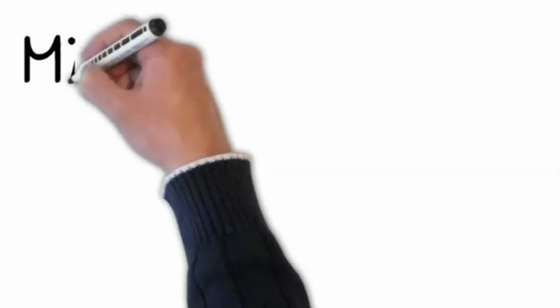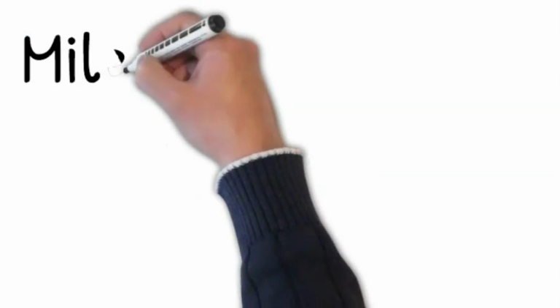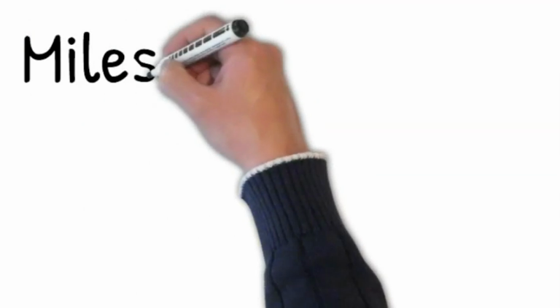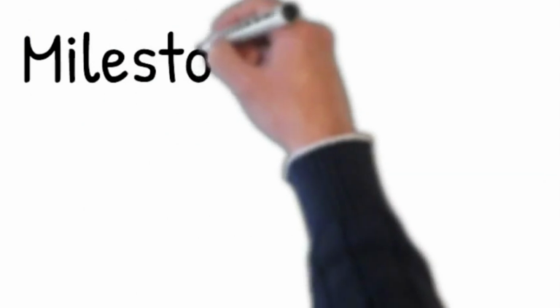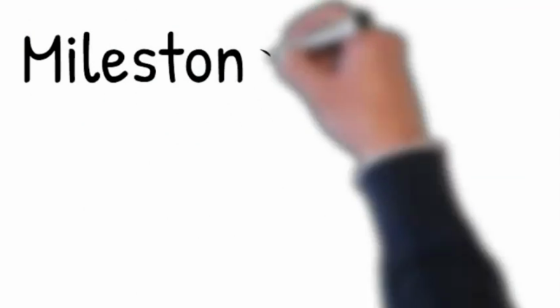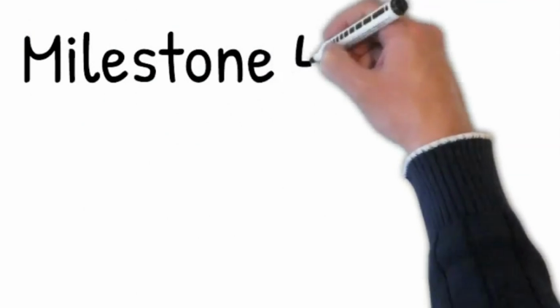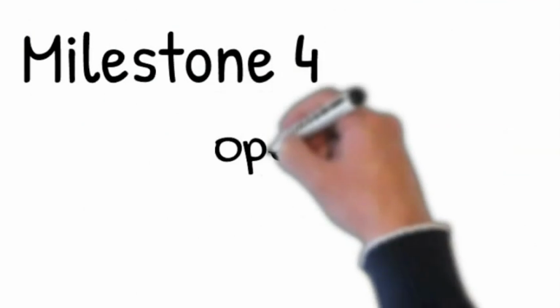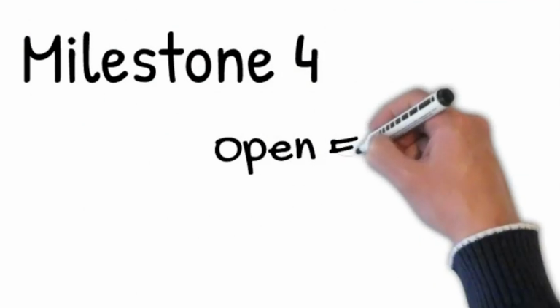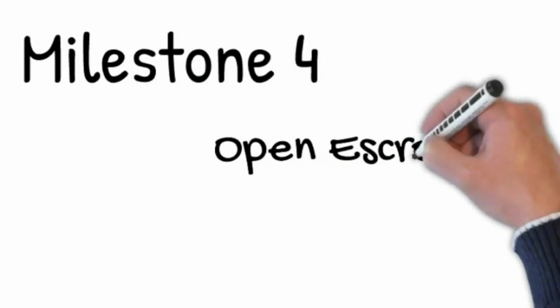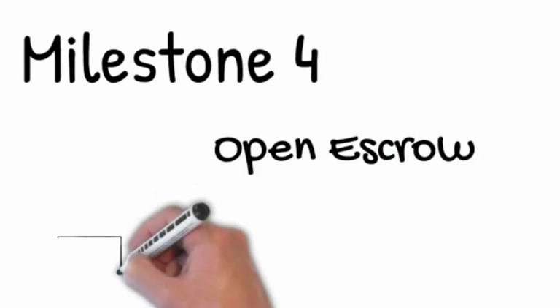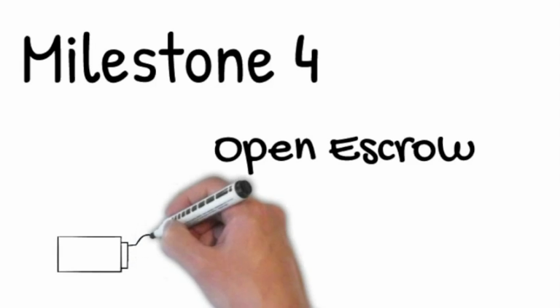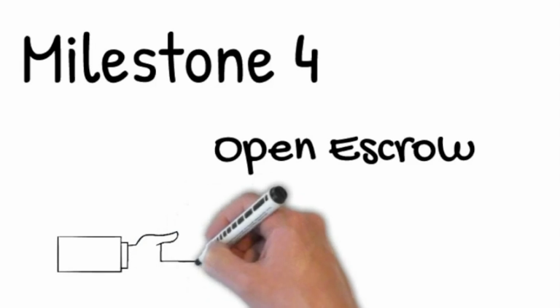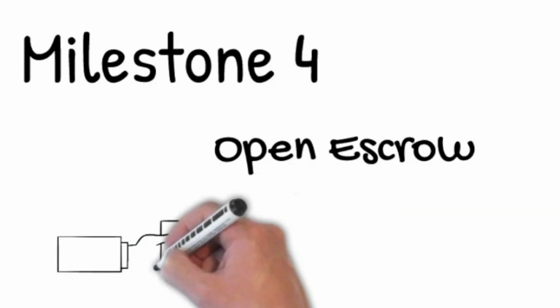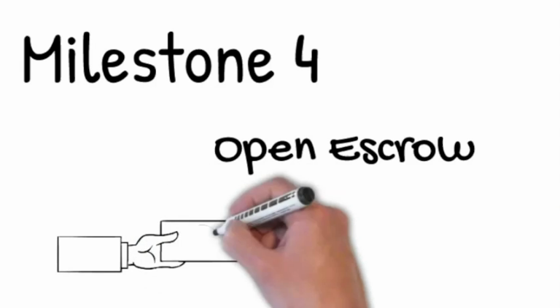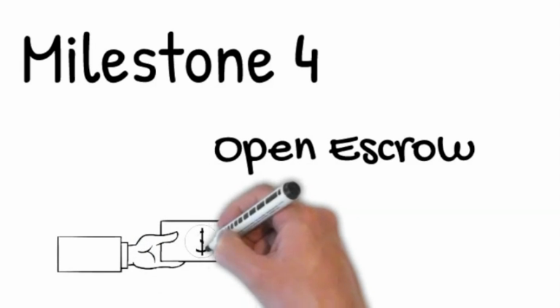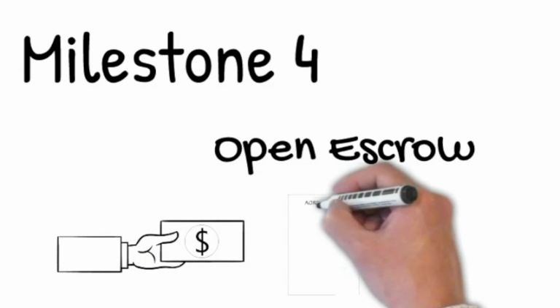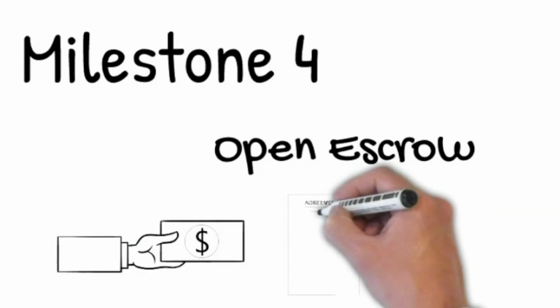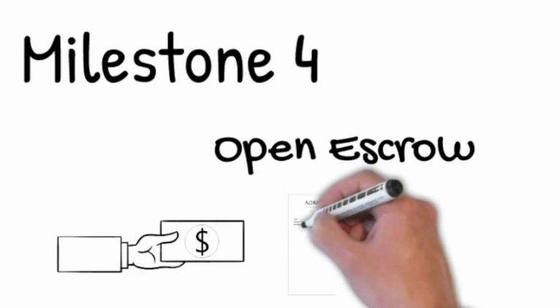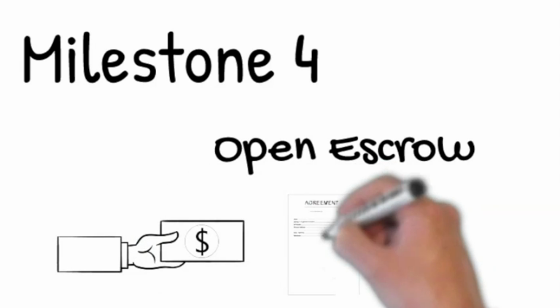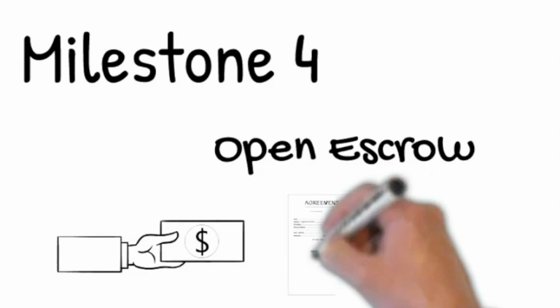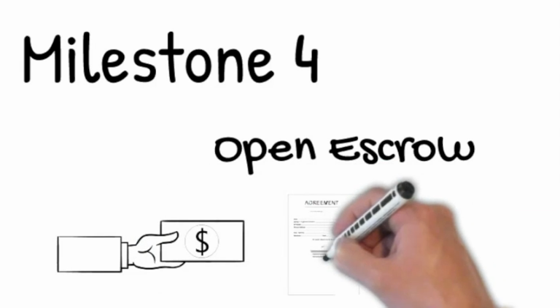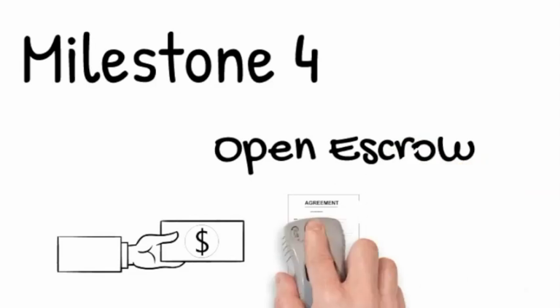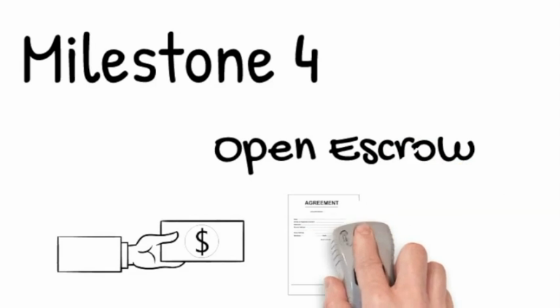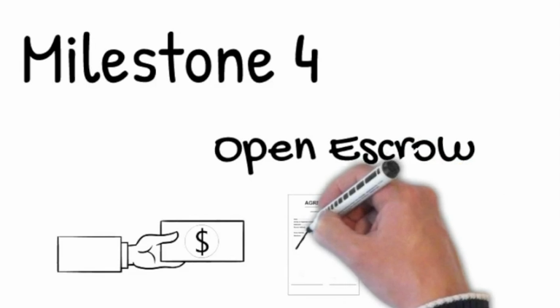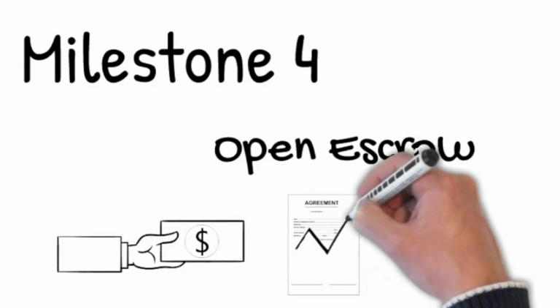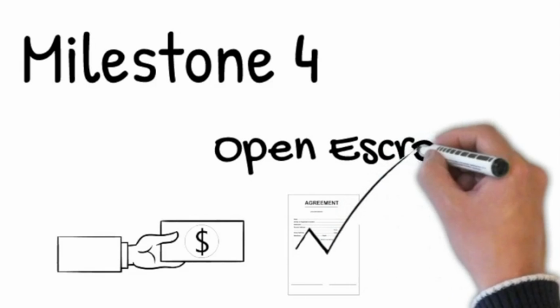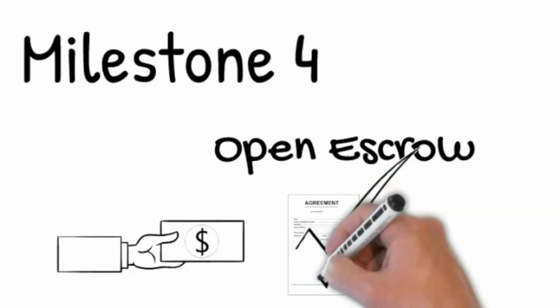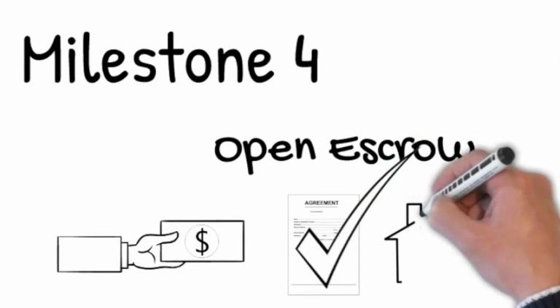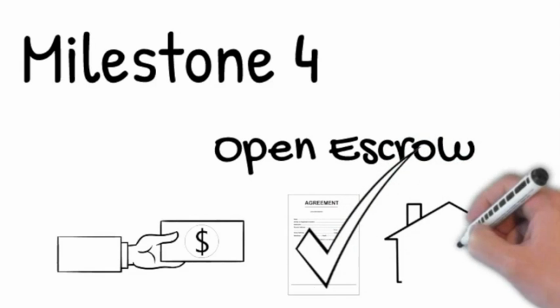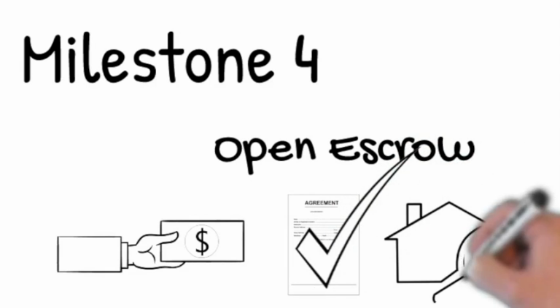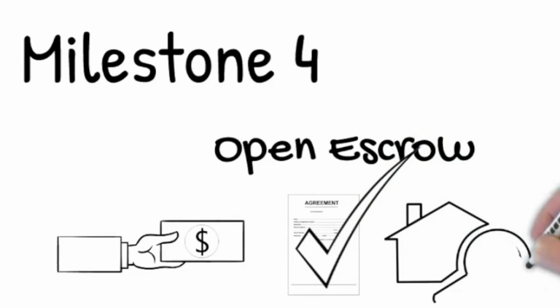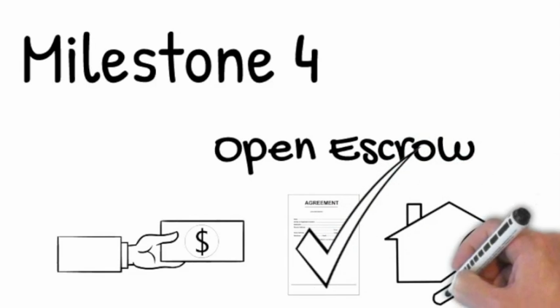Milestone 4: time to open escrow. Now that you are under contract, it is time to open escrow with the title company that has been chosen when making your offer. Earnest money is given to the title company along with the contract, and they begin to oversee your home purchase.